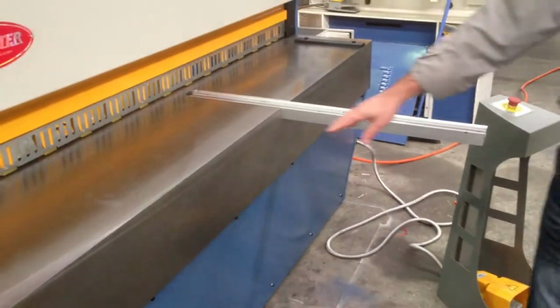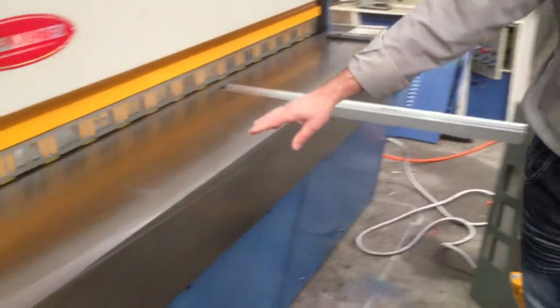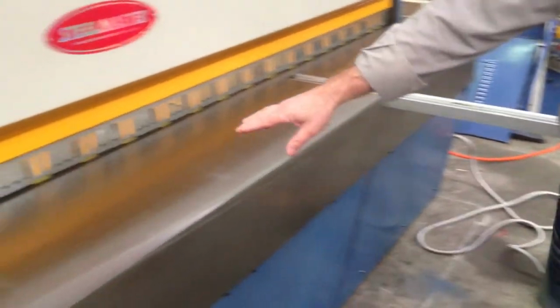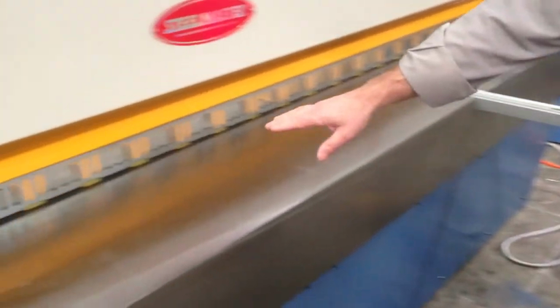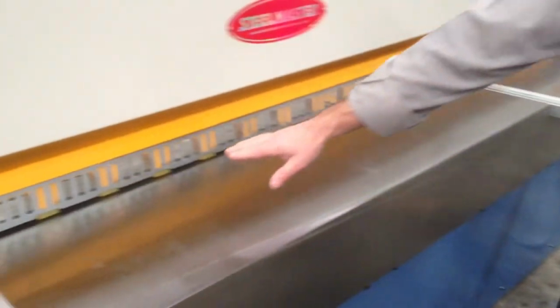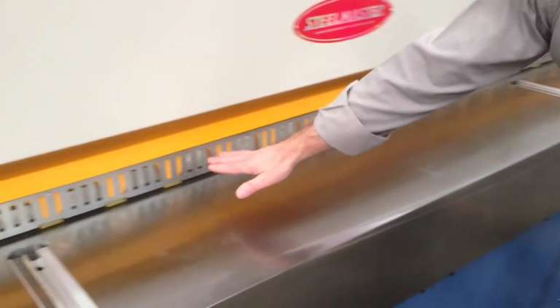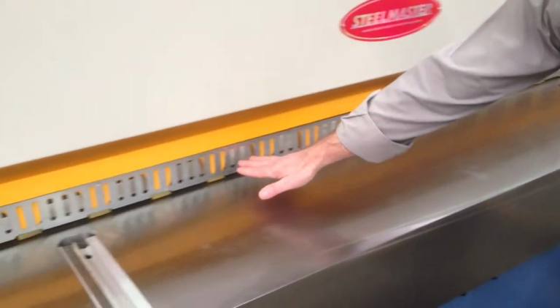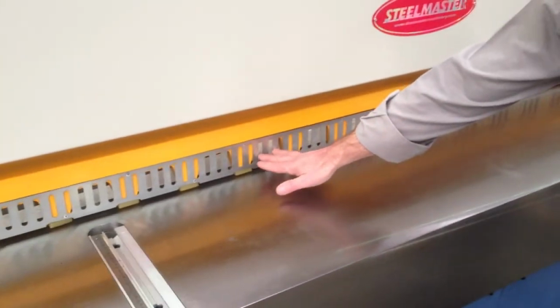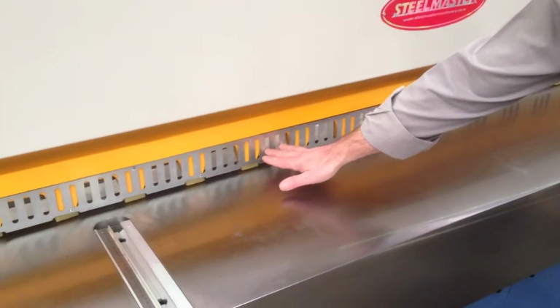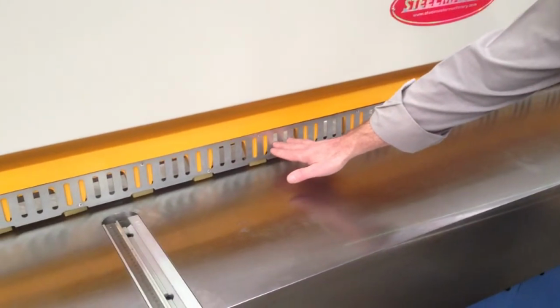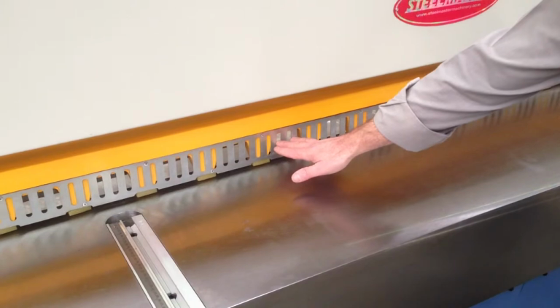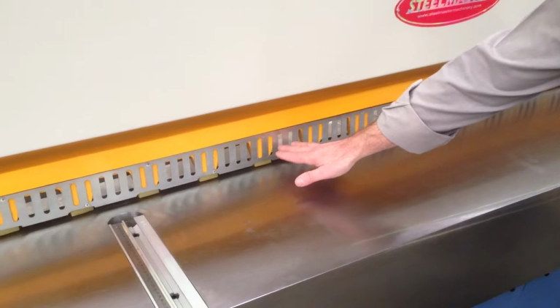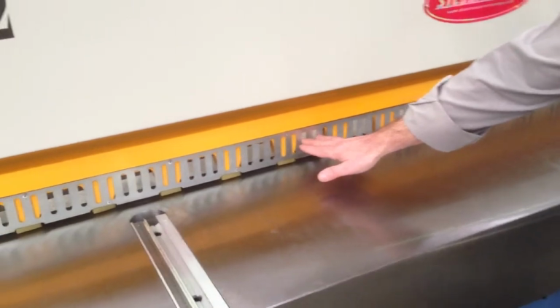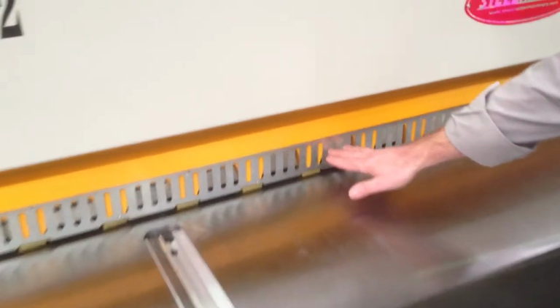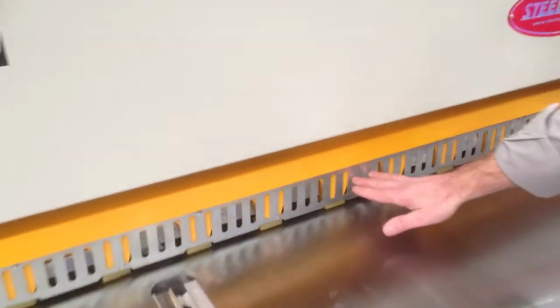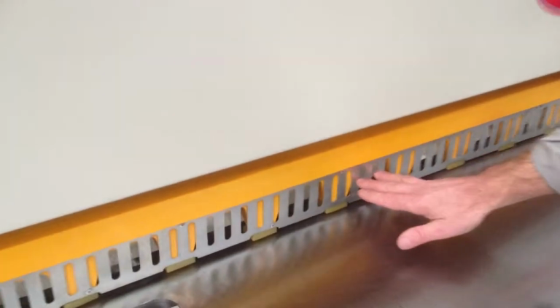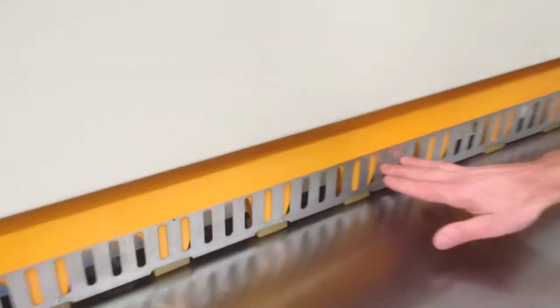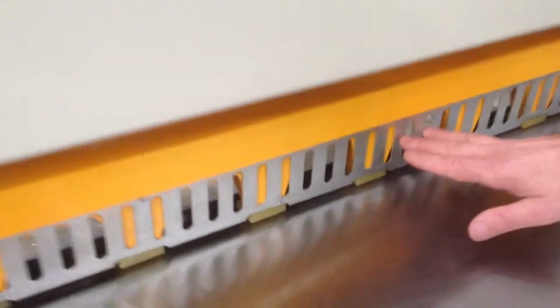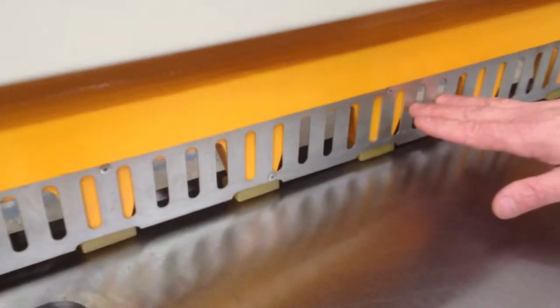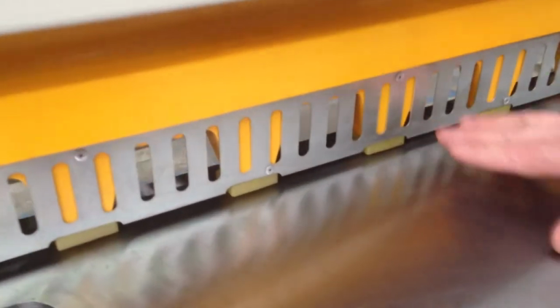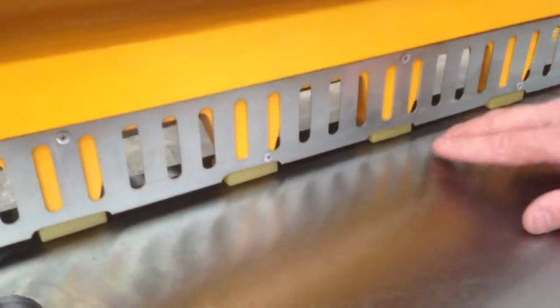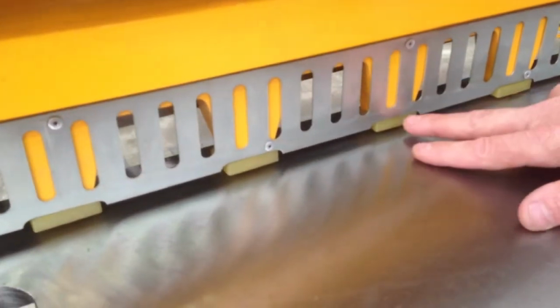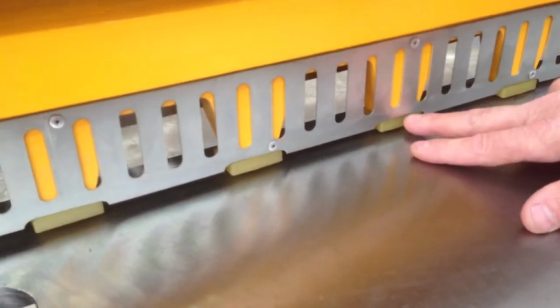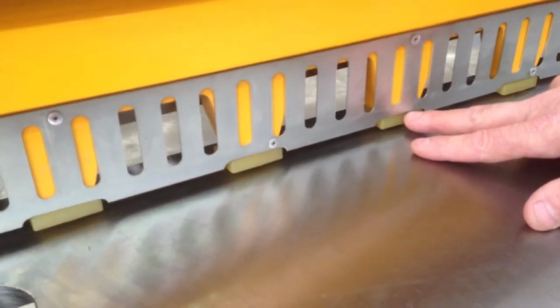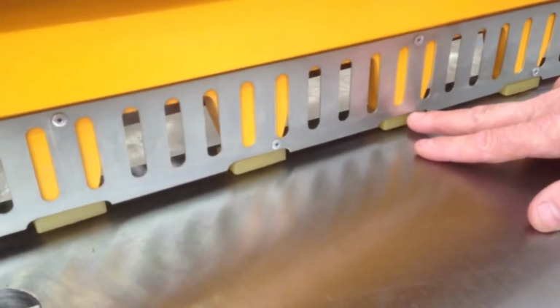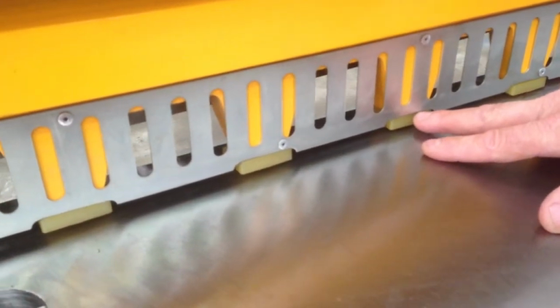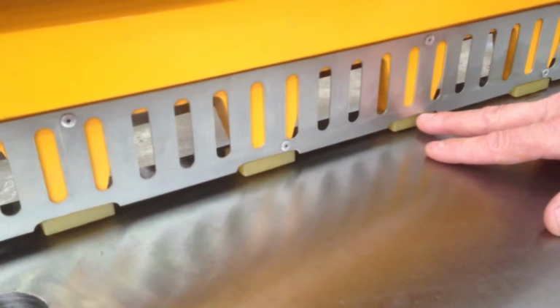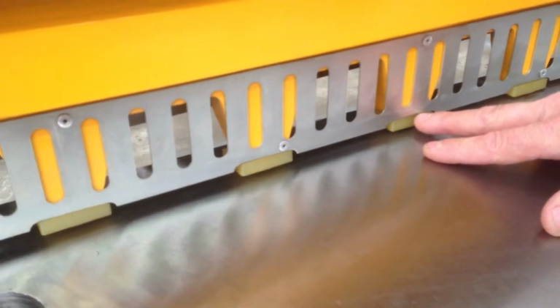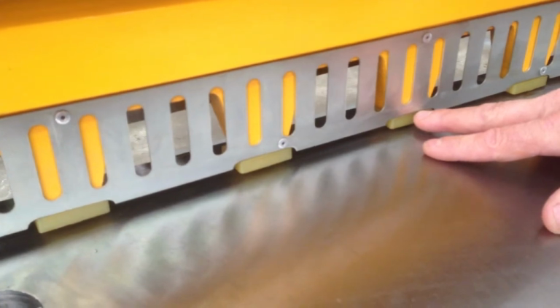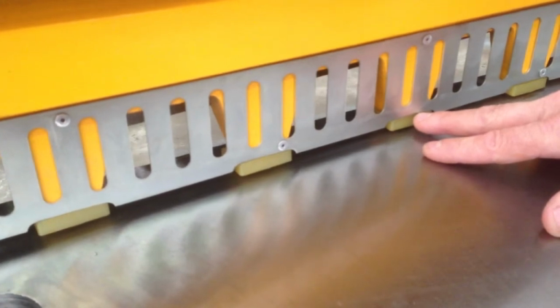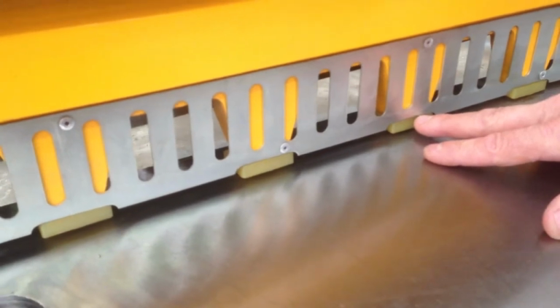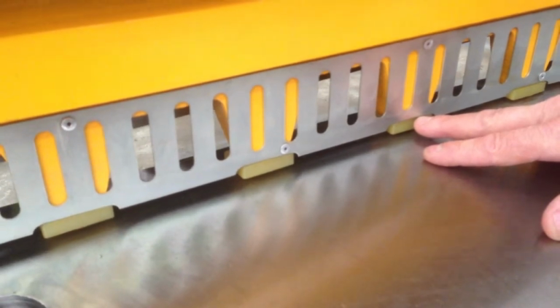The guillotine is also well protected for safety. There's a safety guard at the front, and it also has rubber pads to protect the material from getting damaged.